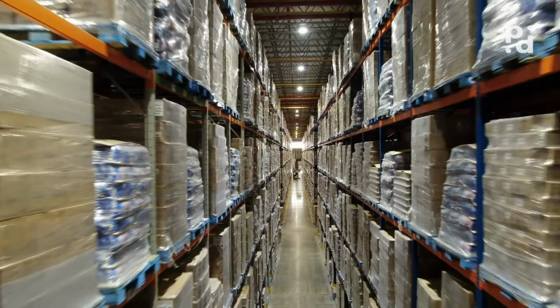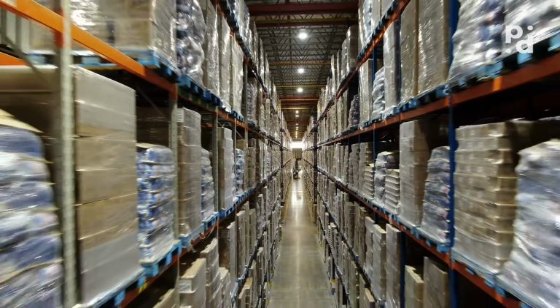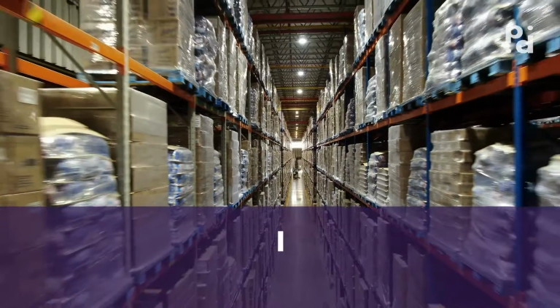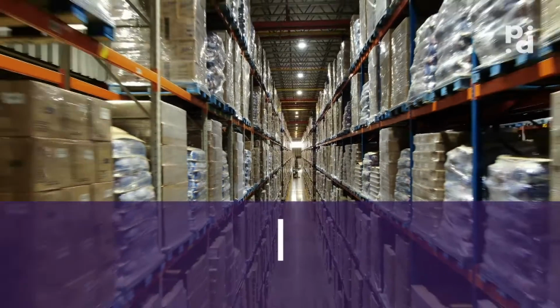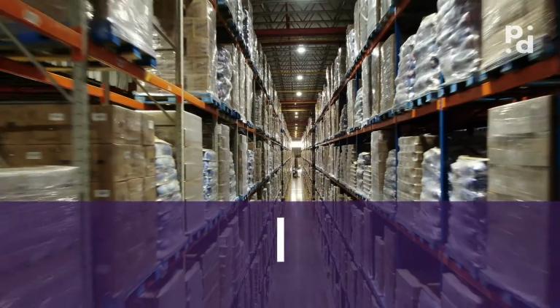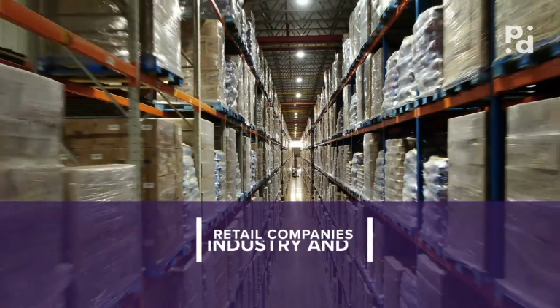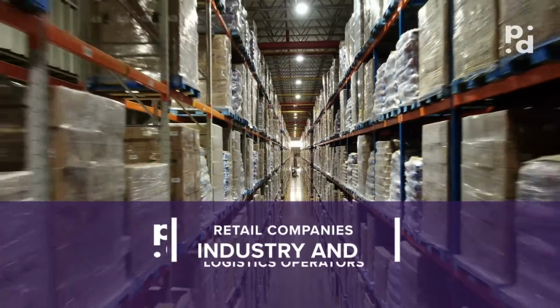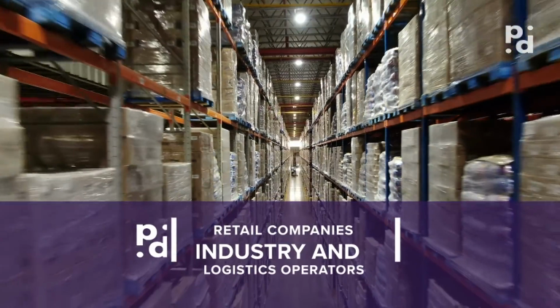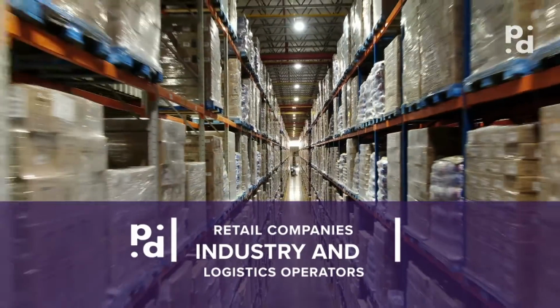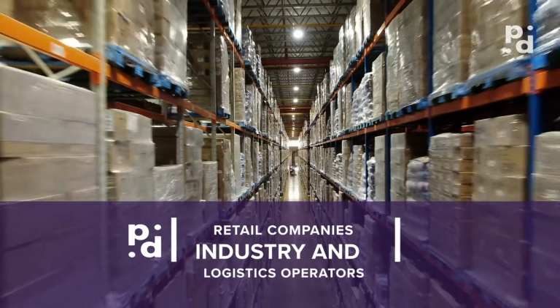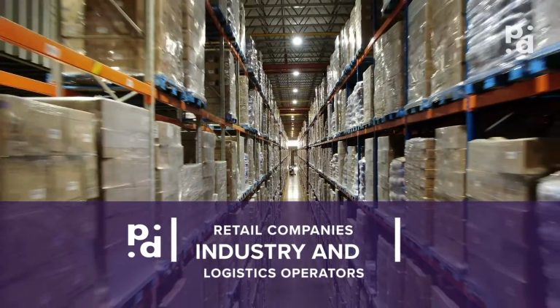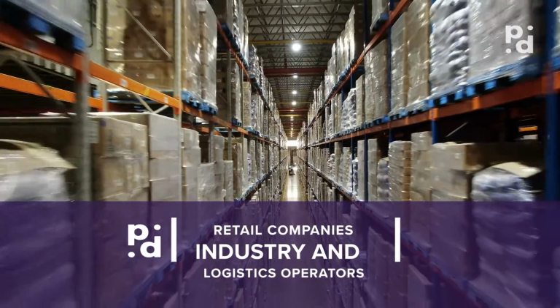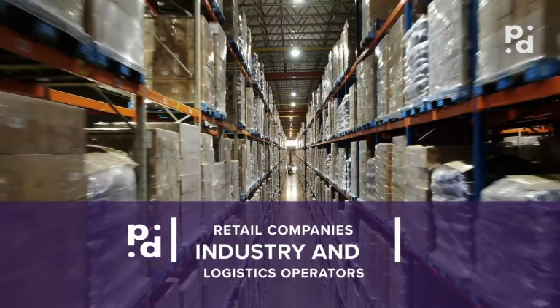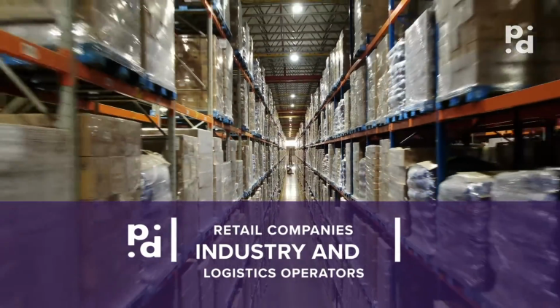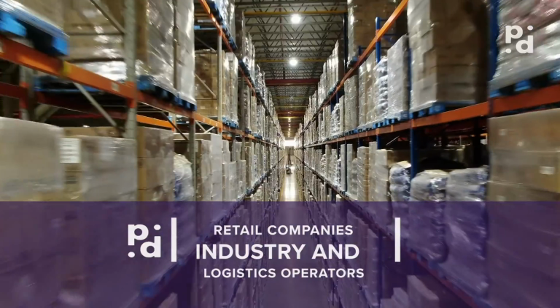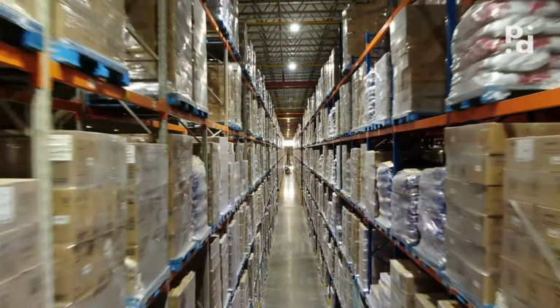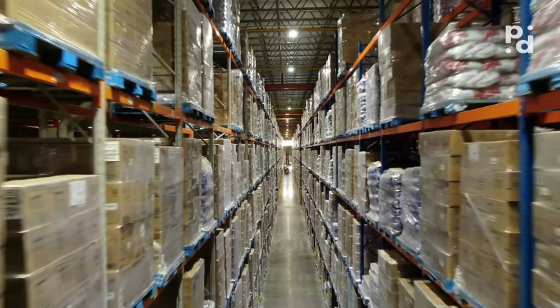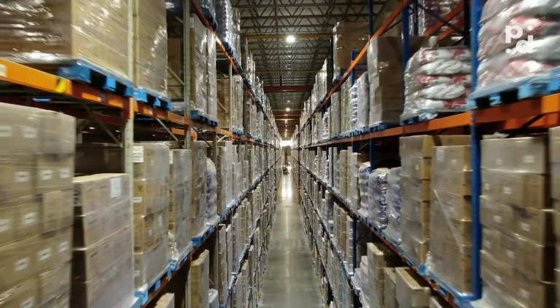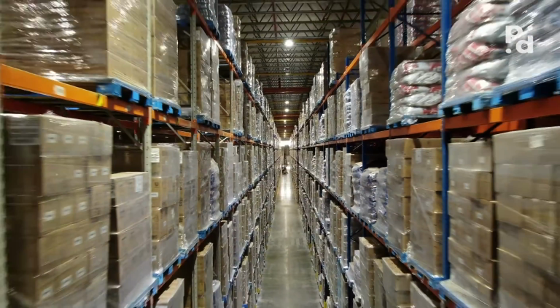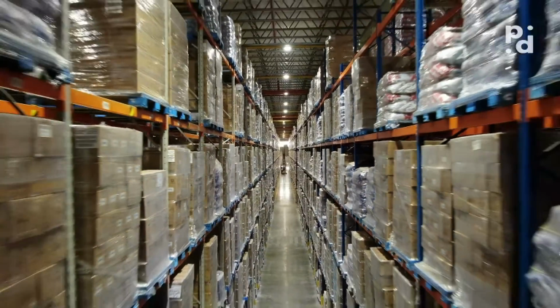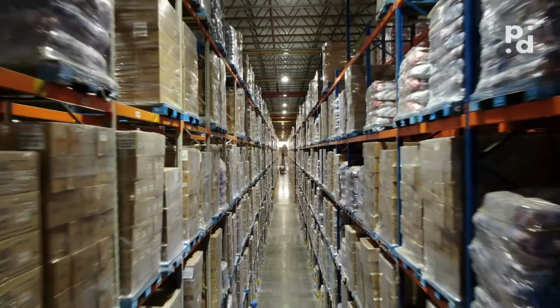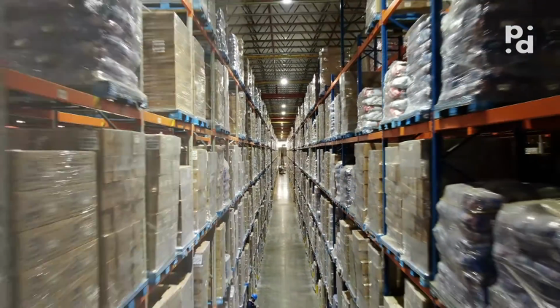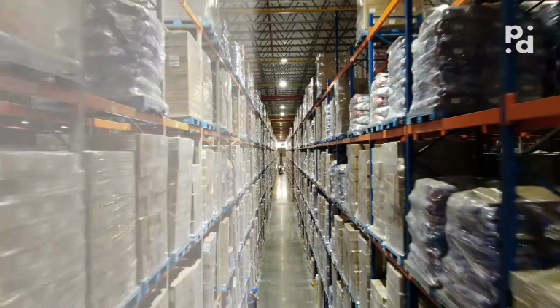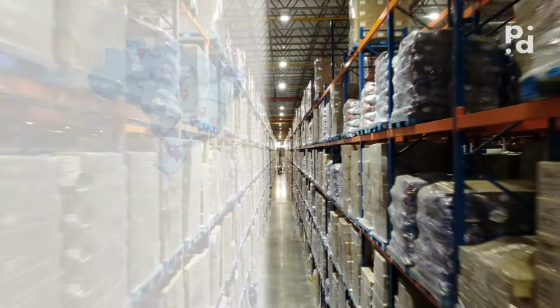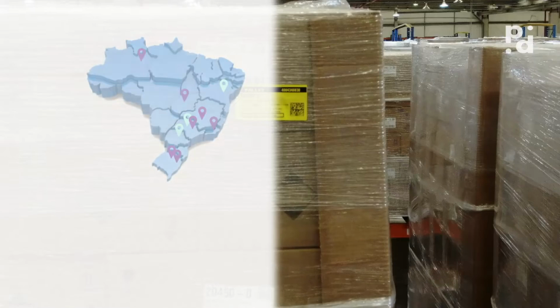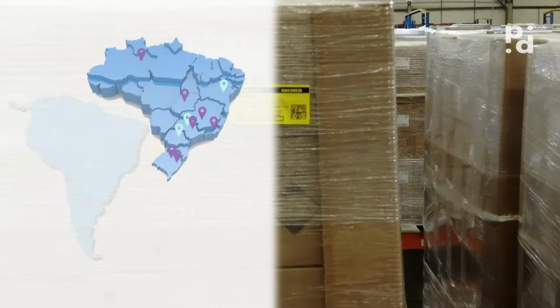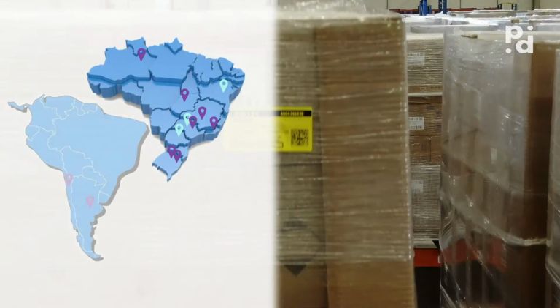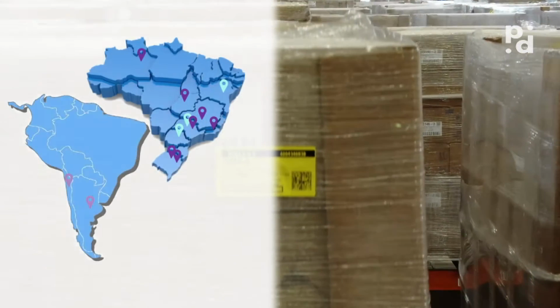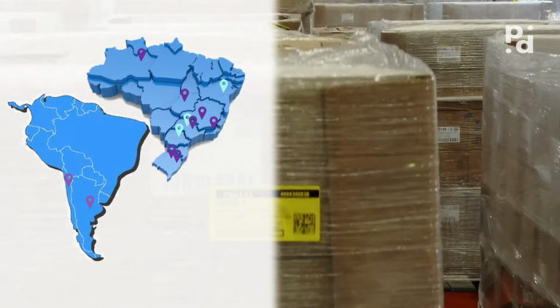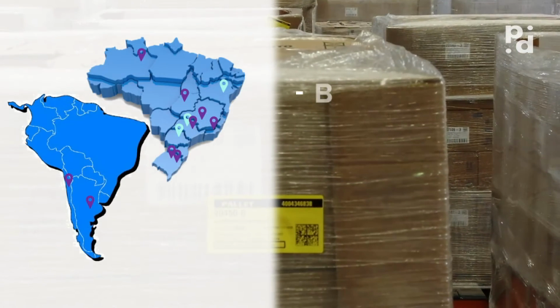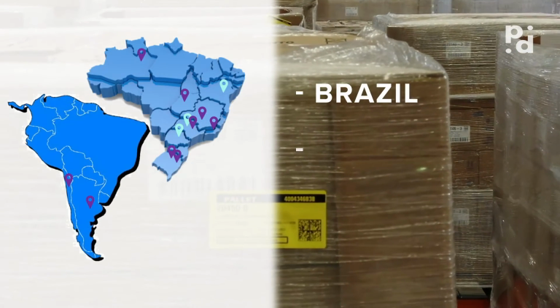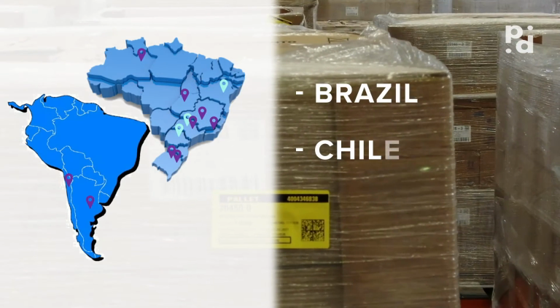FlyID is for retail companies, industry and logistics operators. After two years of development and testing, FlyID went into operation in 2020 and has already won customers in Brazil, Chile and Argentina.